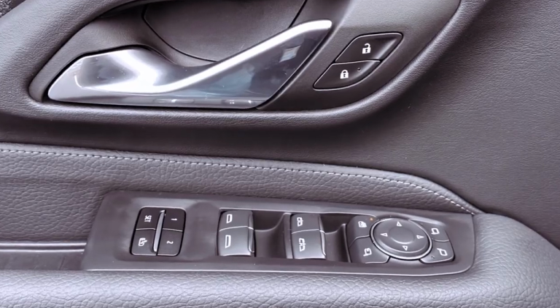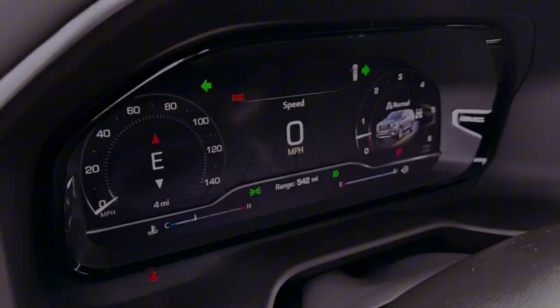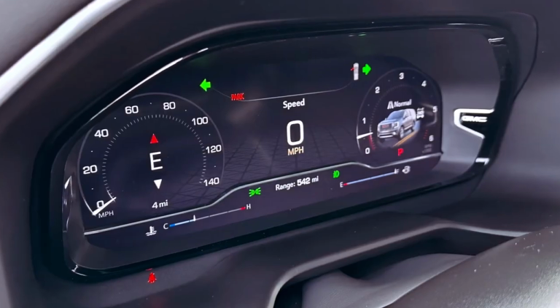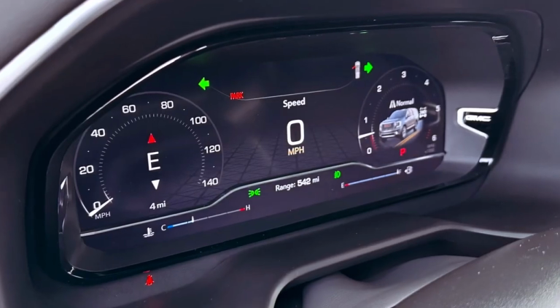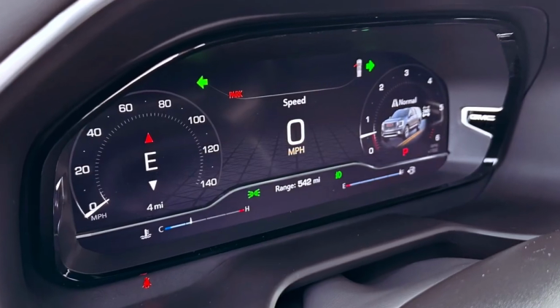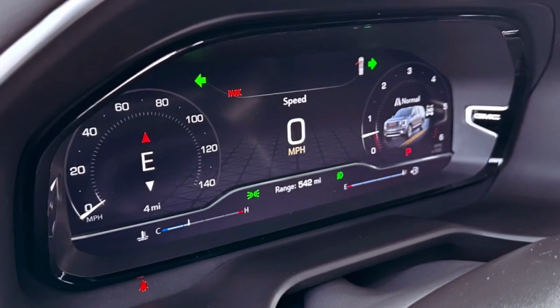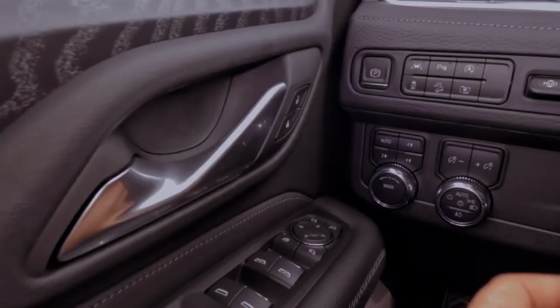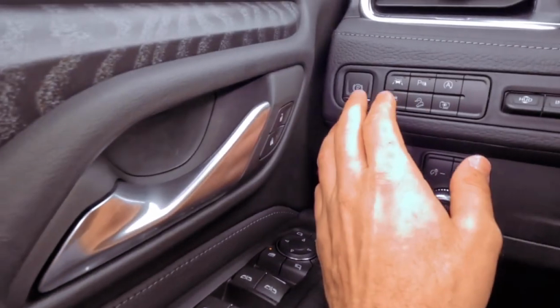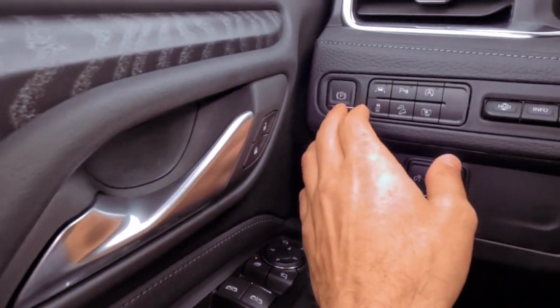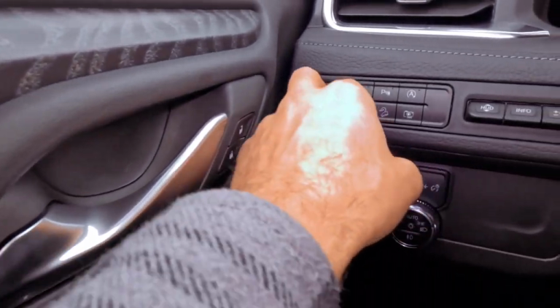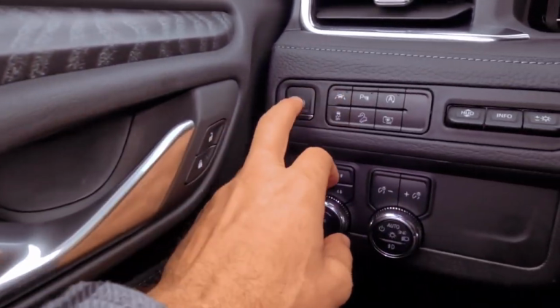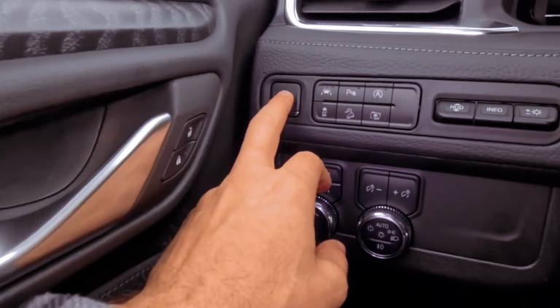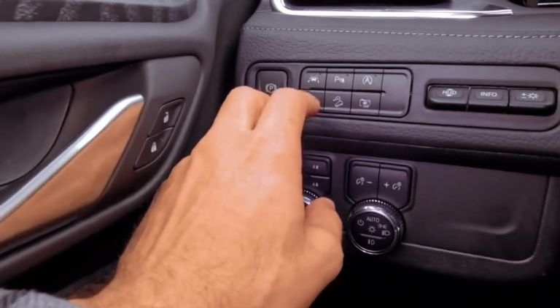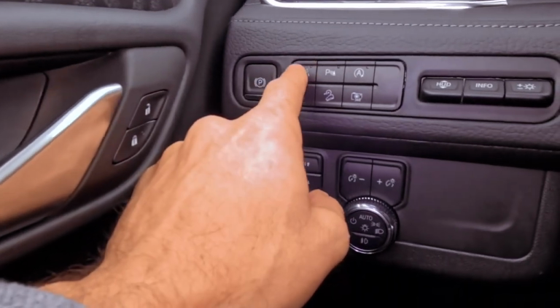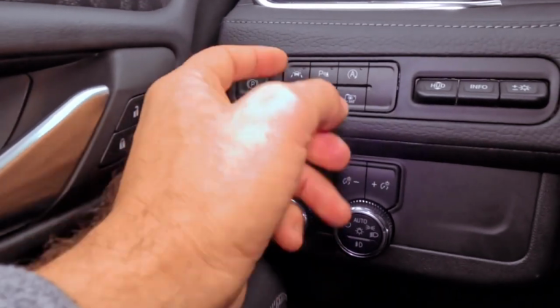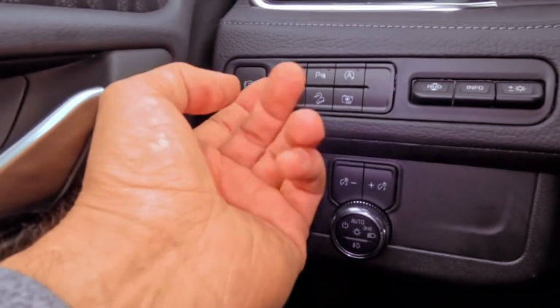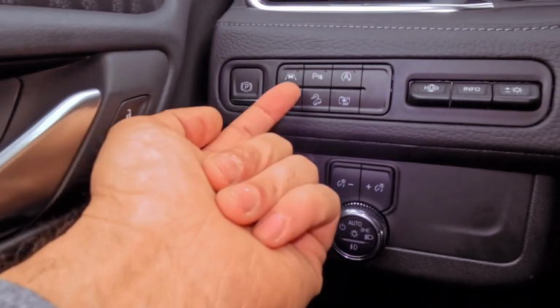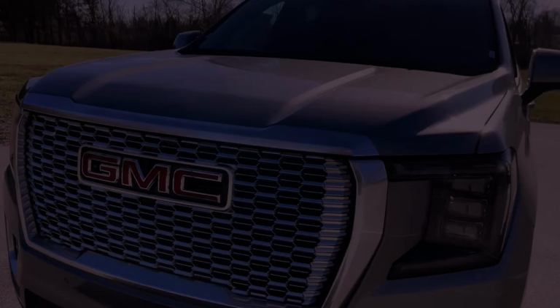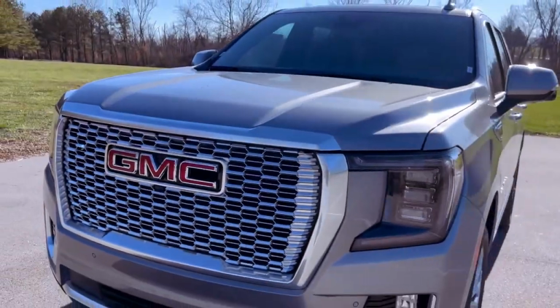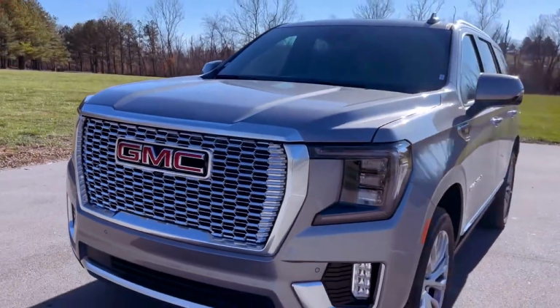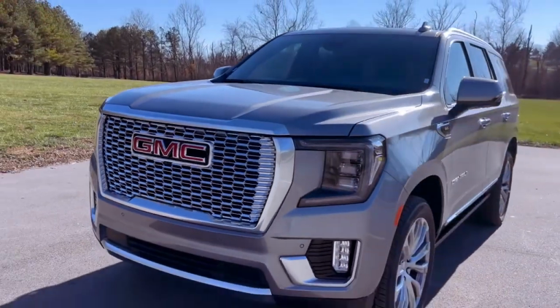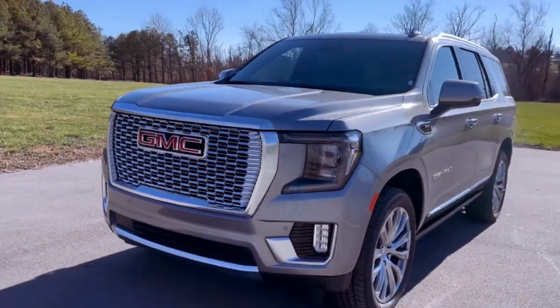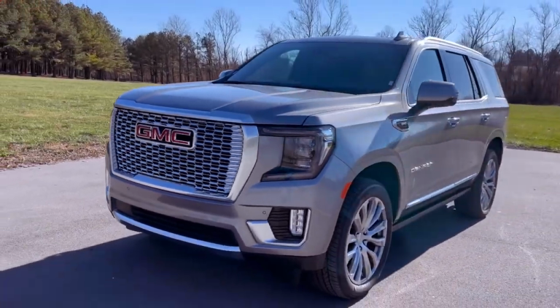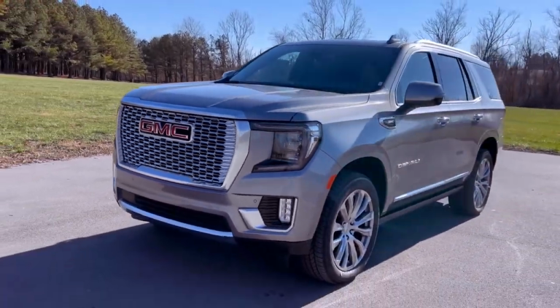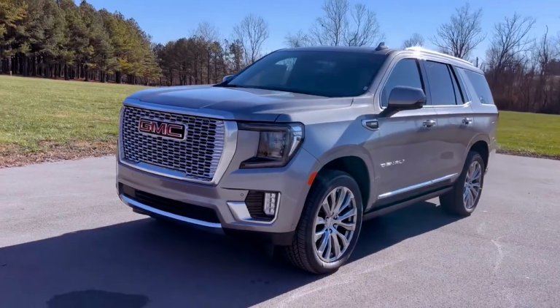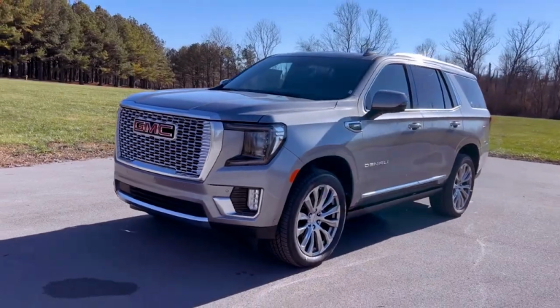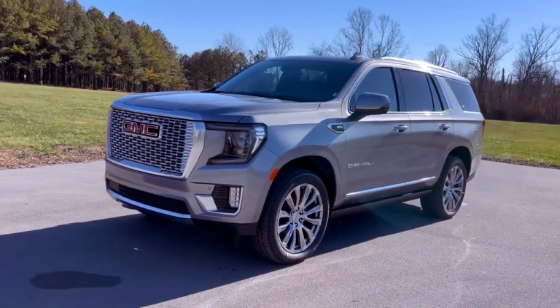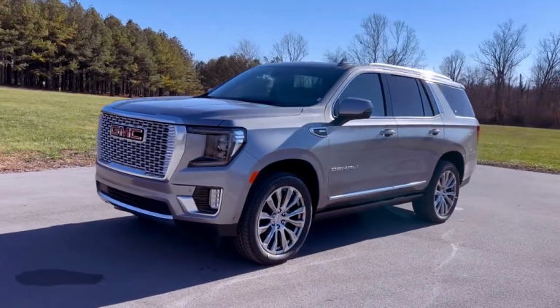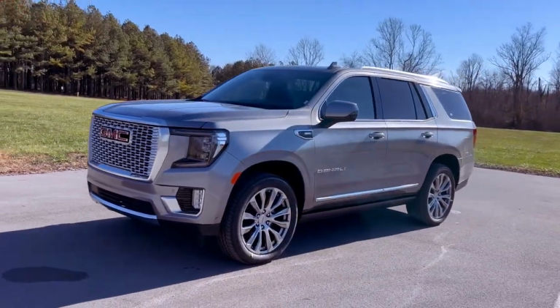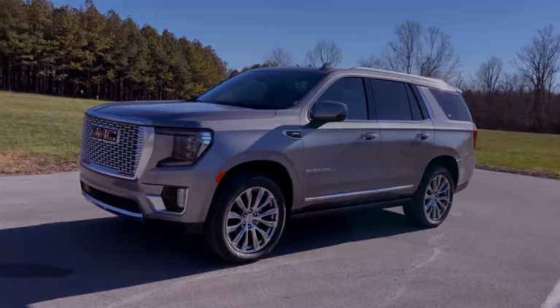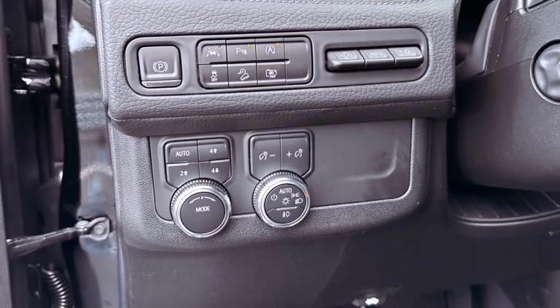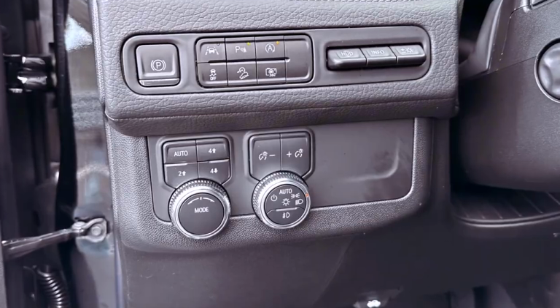Denali models feature a distinctive interior with a wood-trimmed dashboard and hand-stitched leather upholstery. Noteworthy is the power-sliding center console in select models, allowing for customizable space and practical storage options.